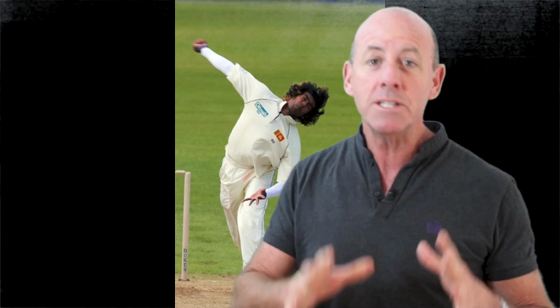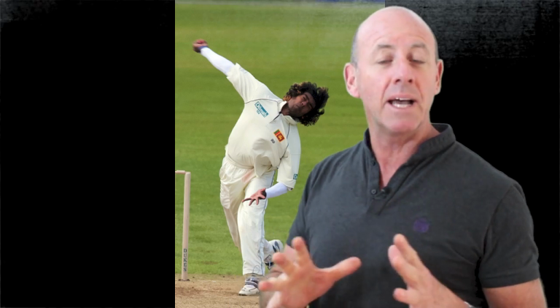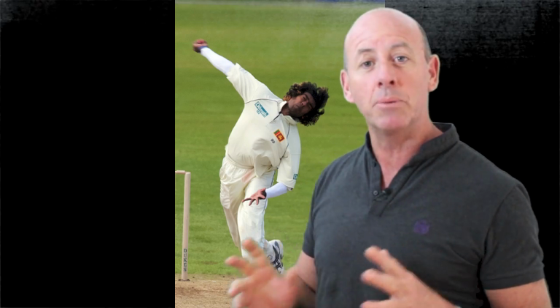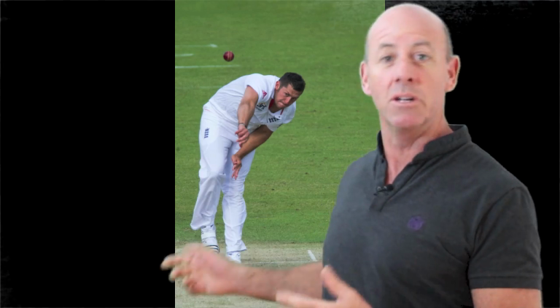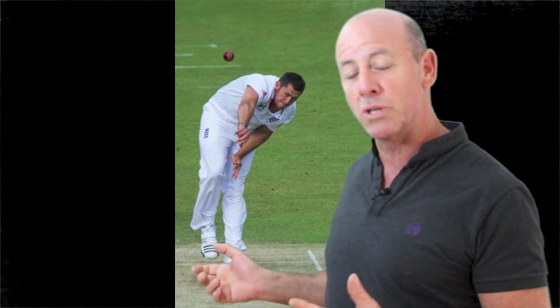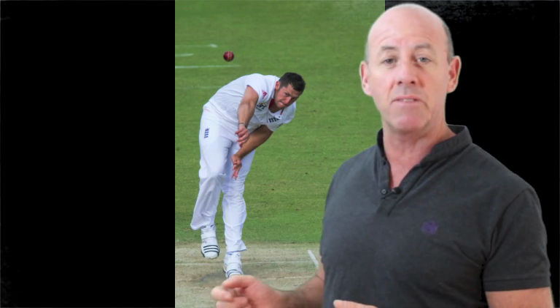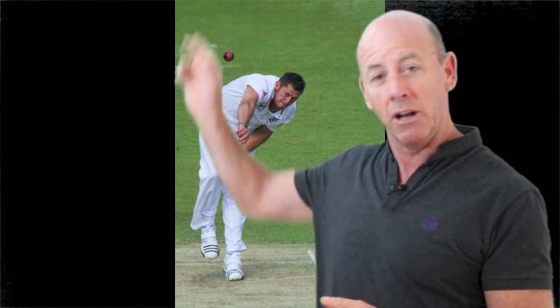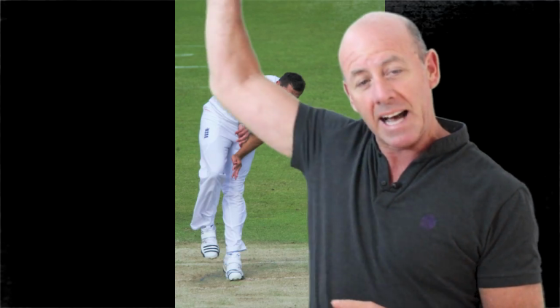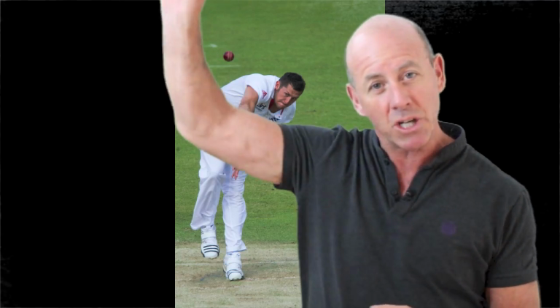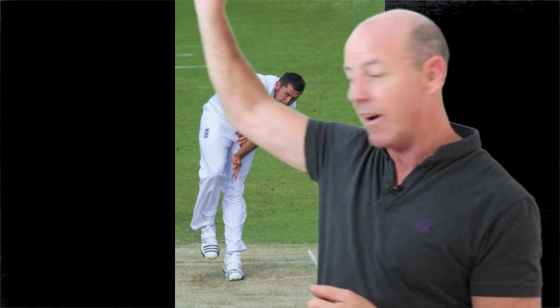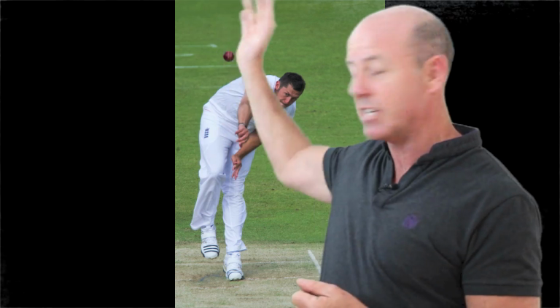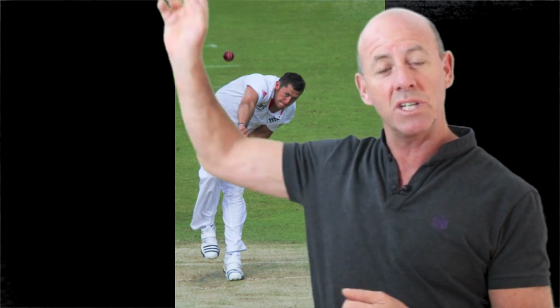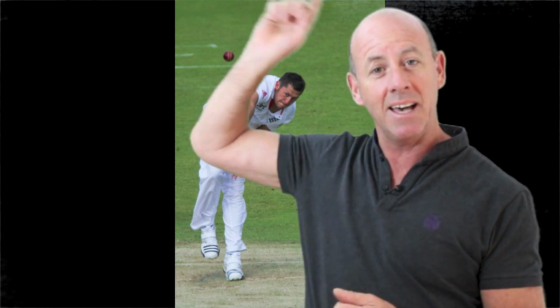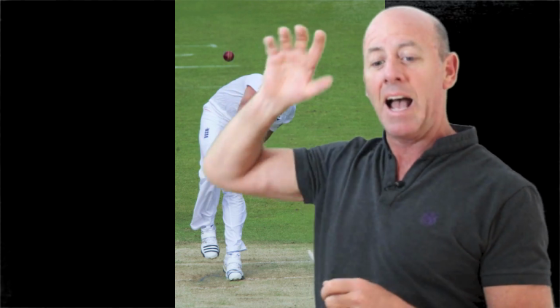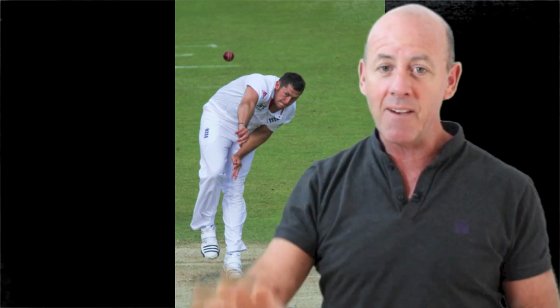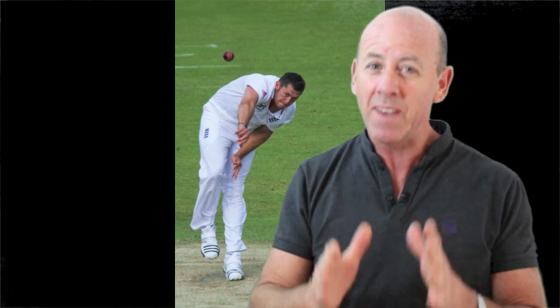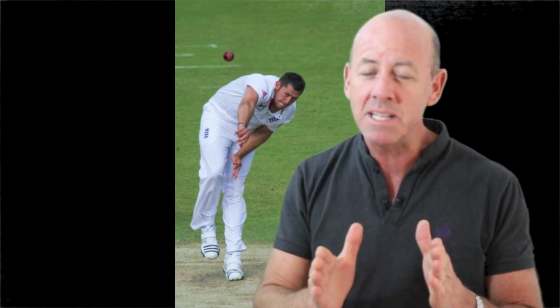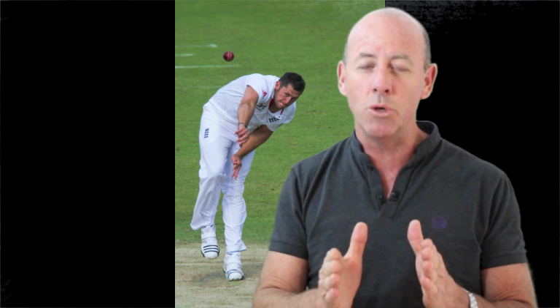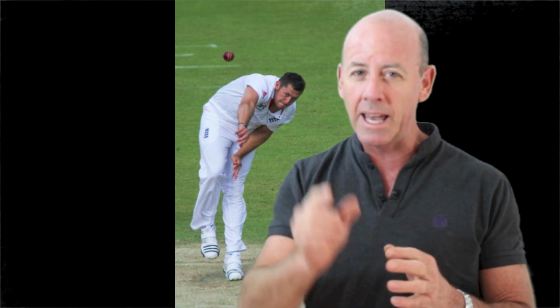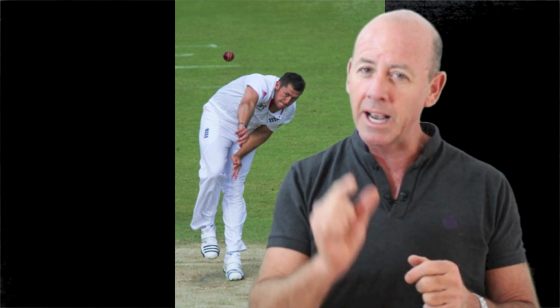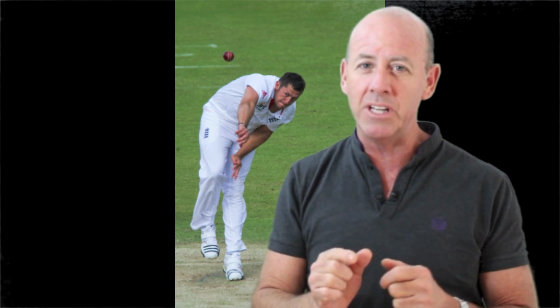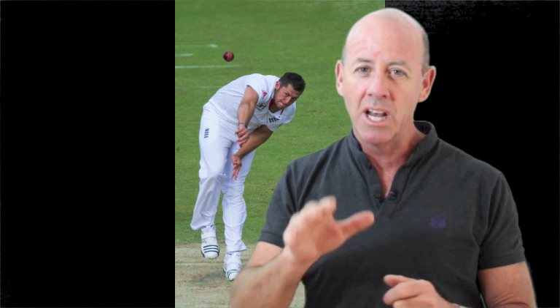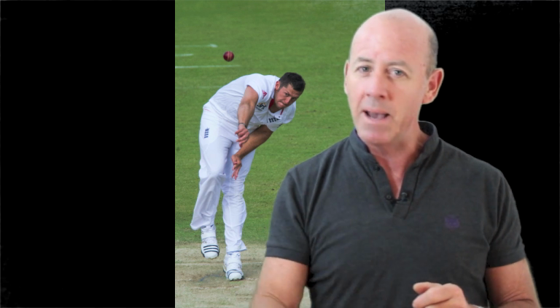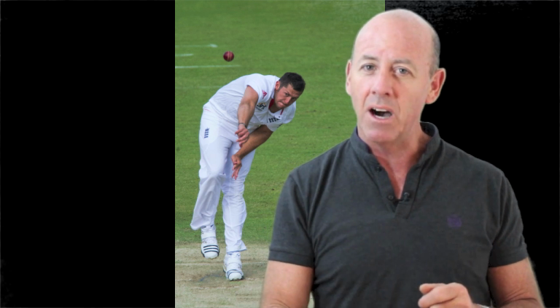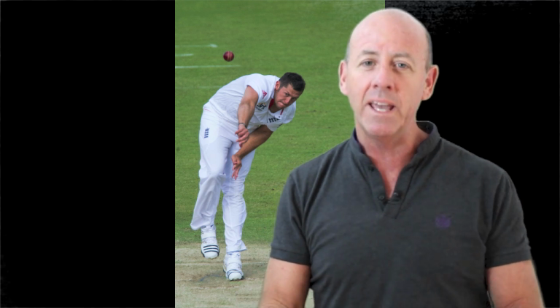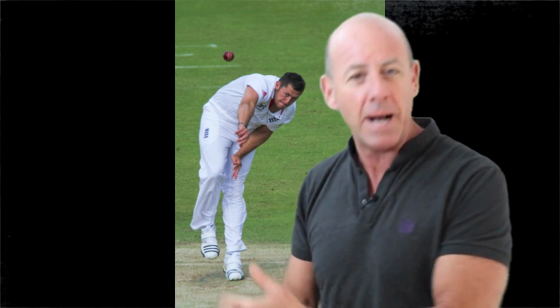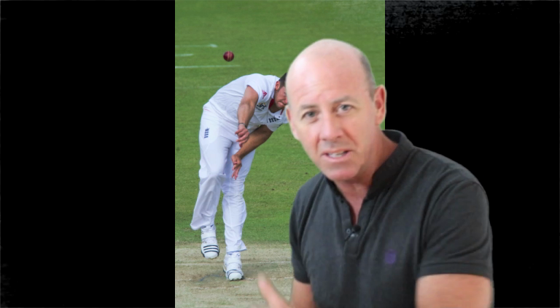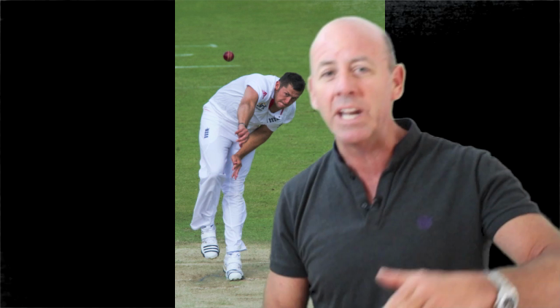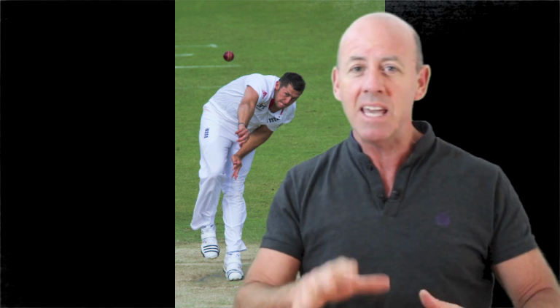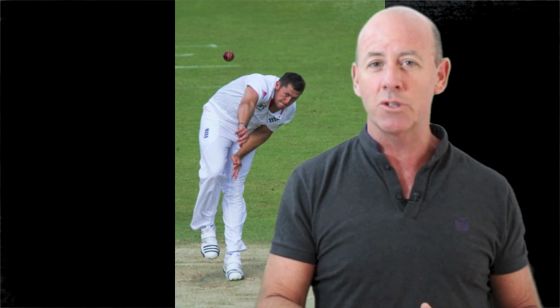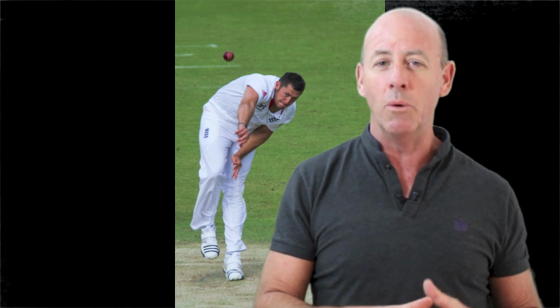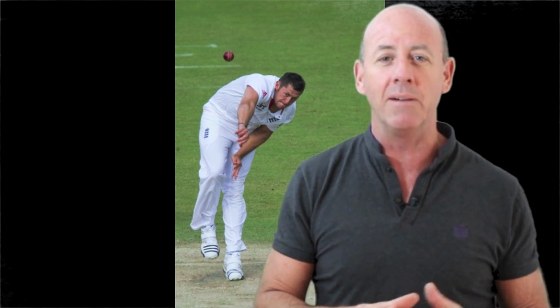Whereas a bowler like Tim Bresnan, who bowls at the death for England, has a much higher action as you can see here, and therefore if he misses his Yorker length by a couple of inches and makes it a half volley, the batsman can still get underneath it because of a bit more bounce.